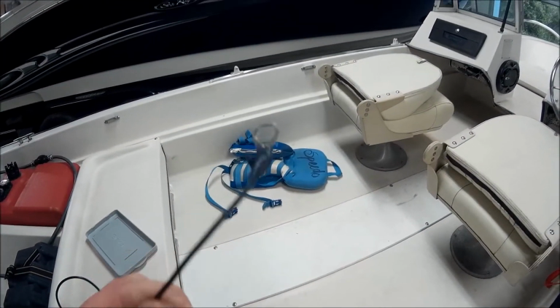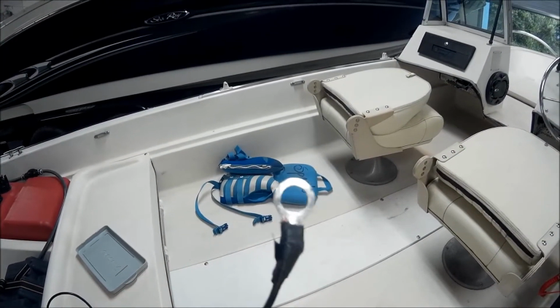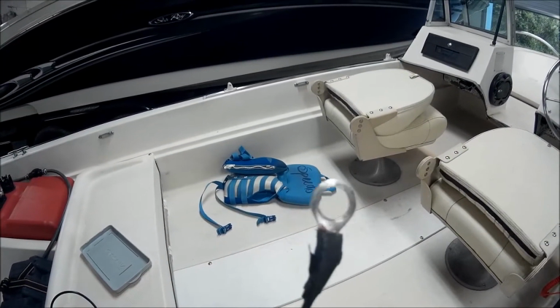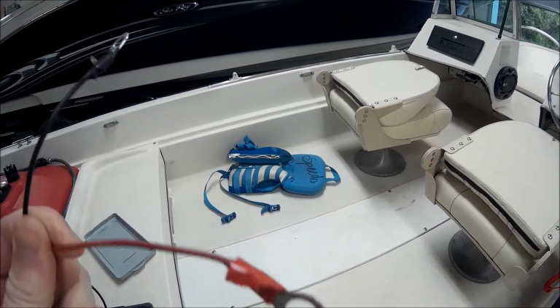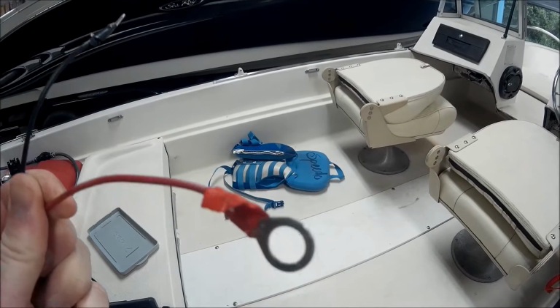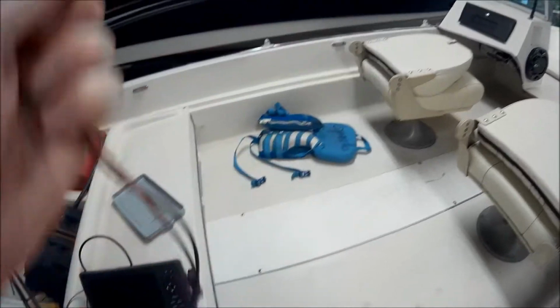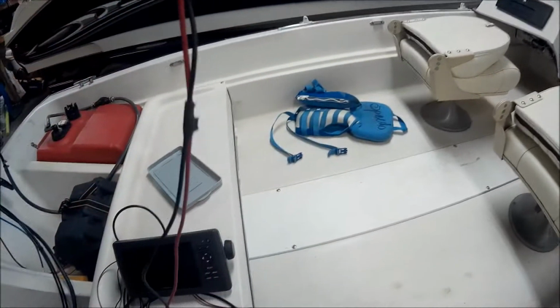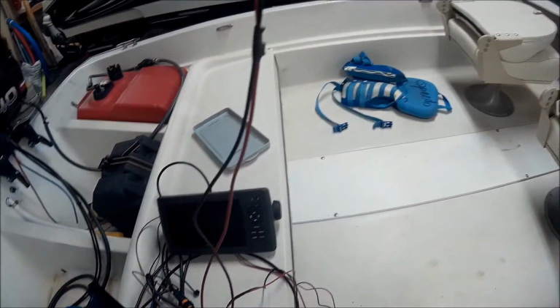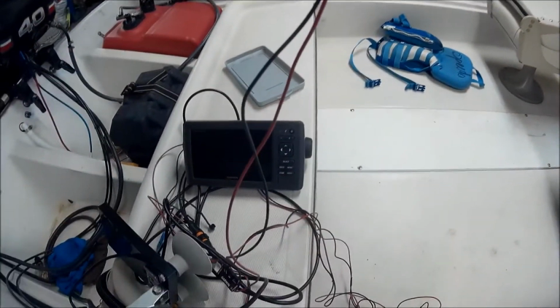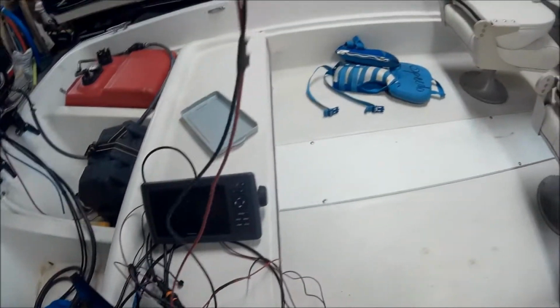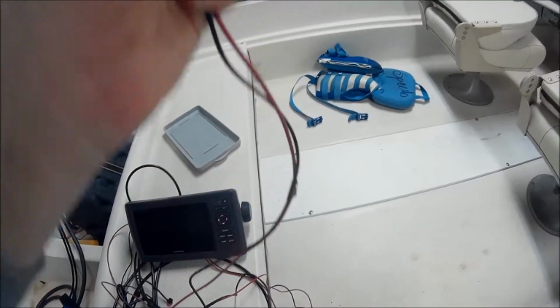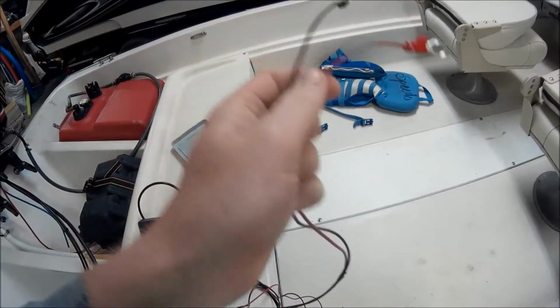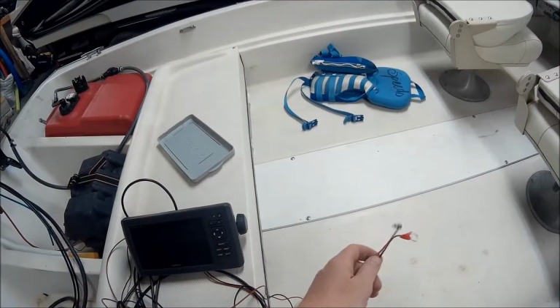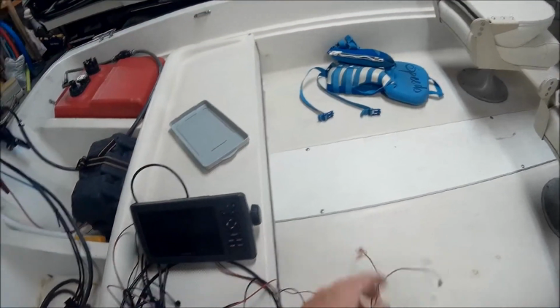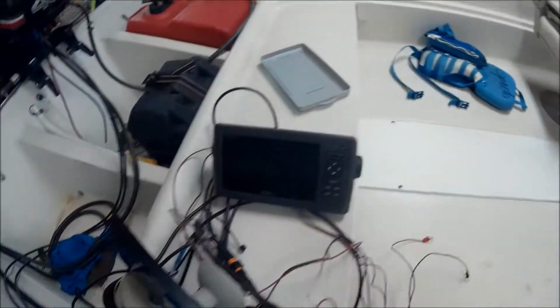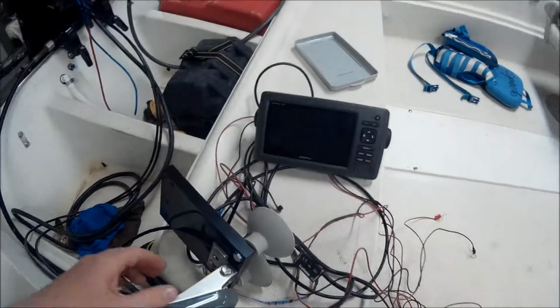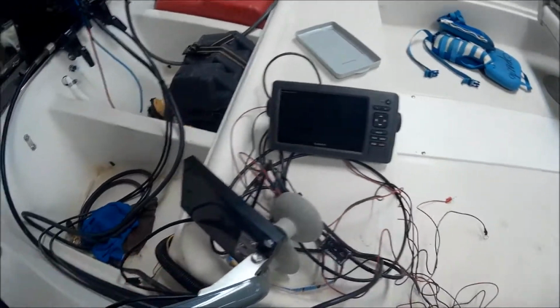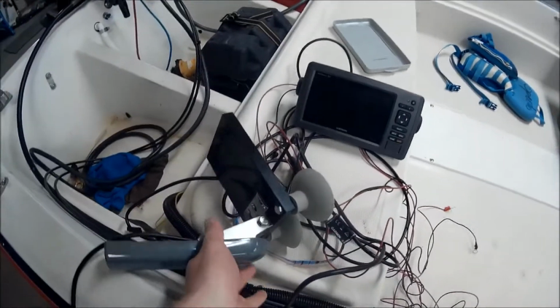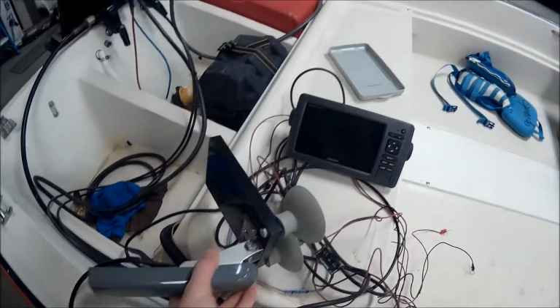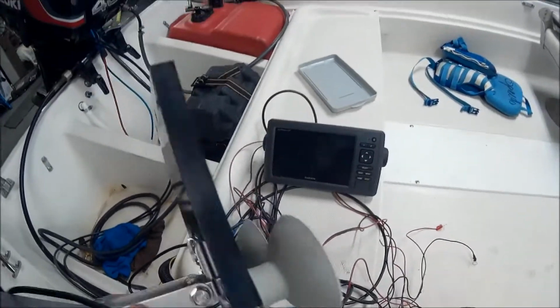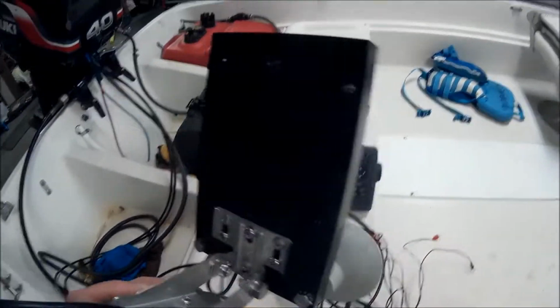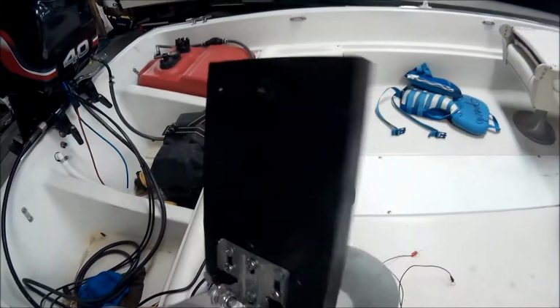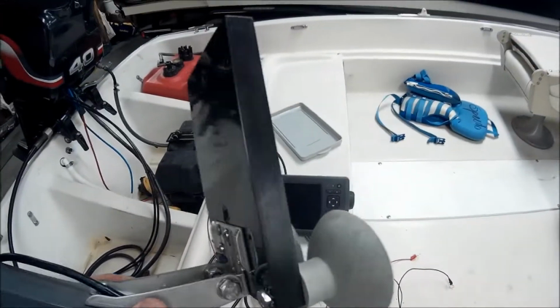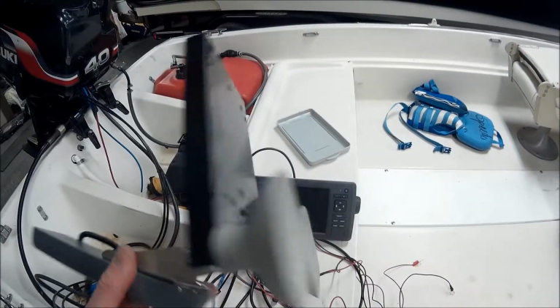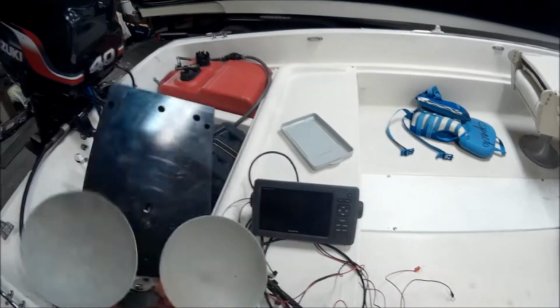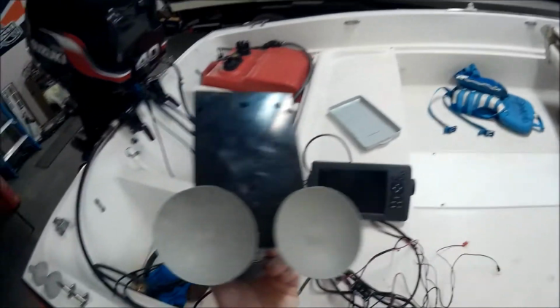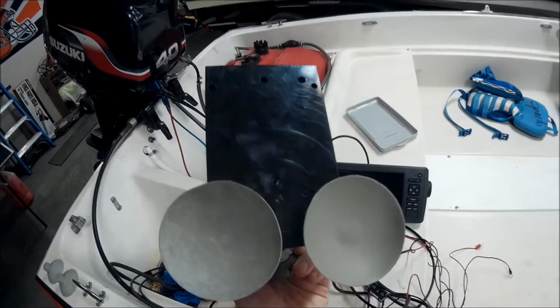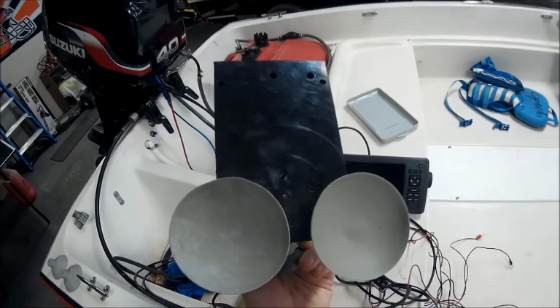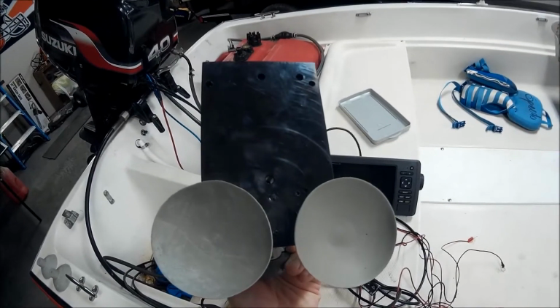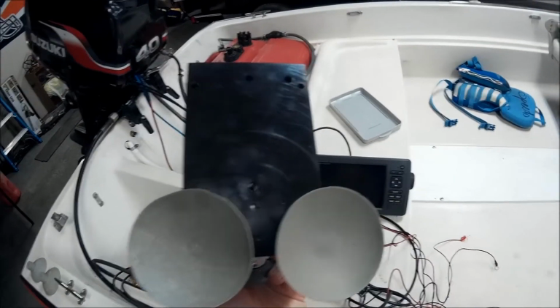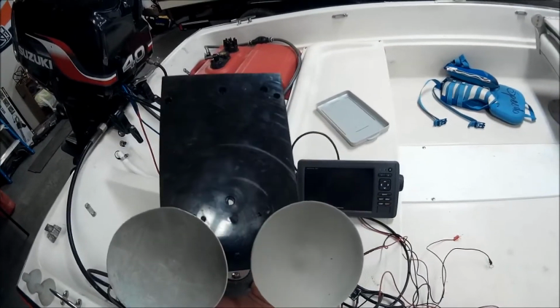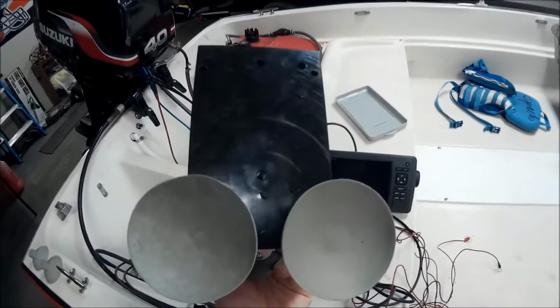I extended the wire that came with it because it wasn't long enough. I've got a Vexilar suction cup transducer mount and after the first attempt it works okay — it's a pretty good product.